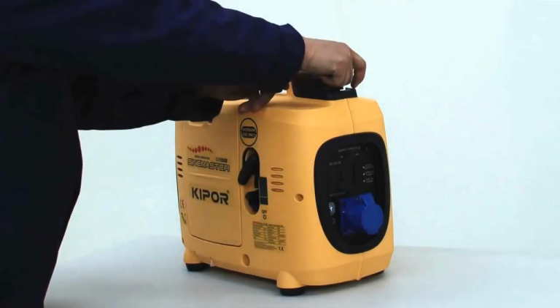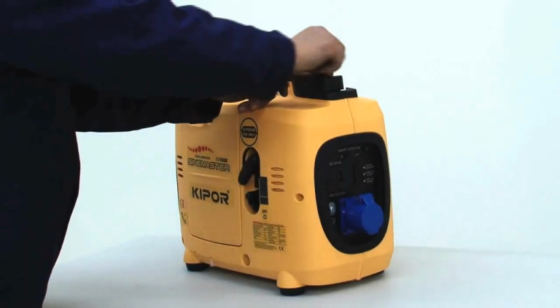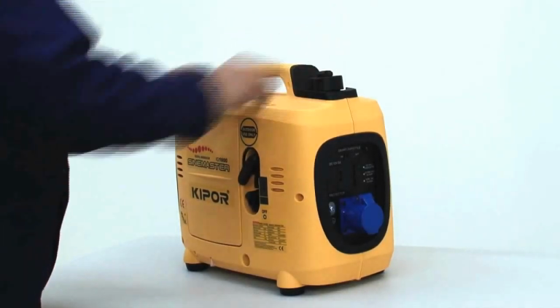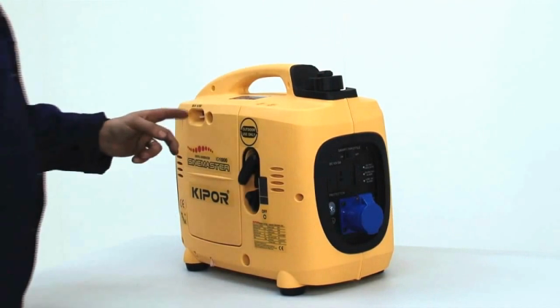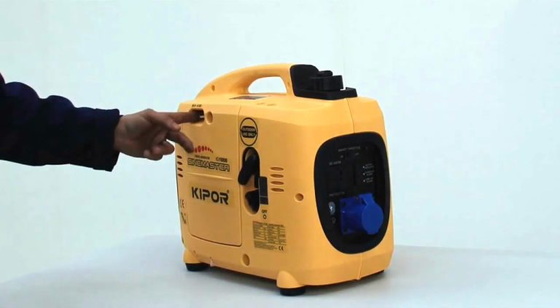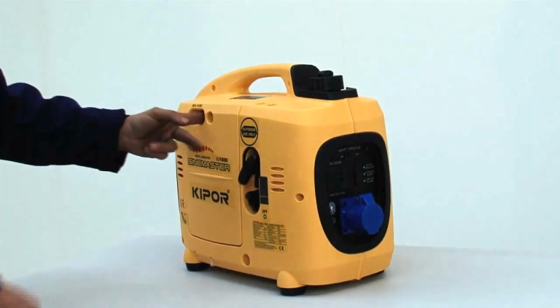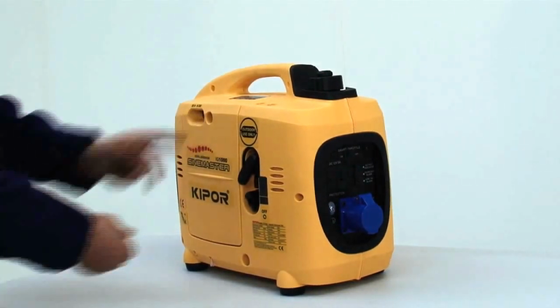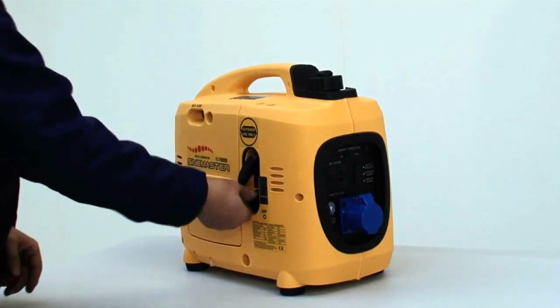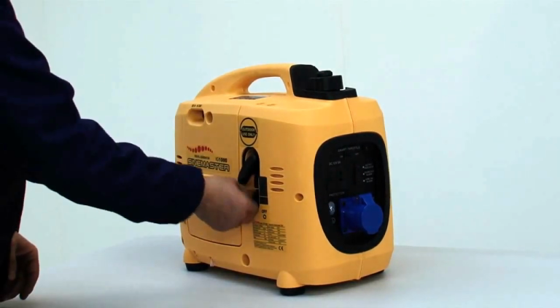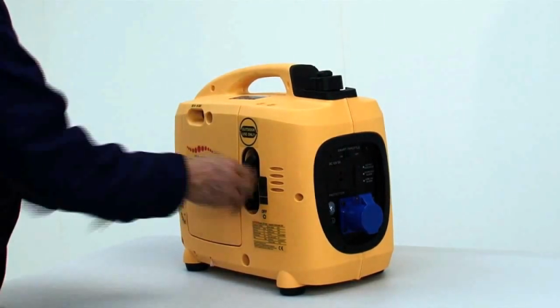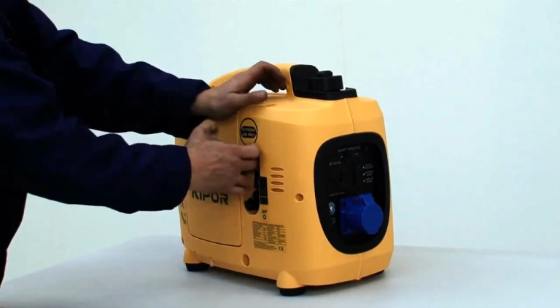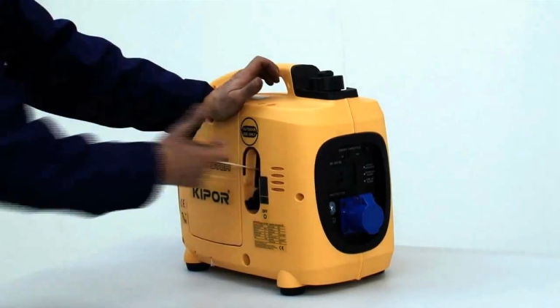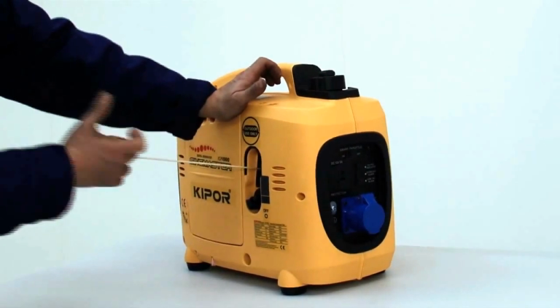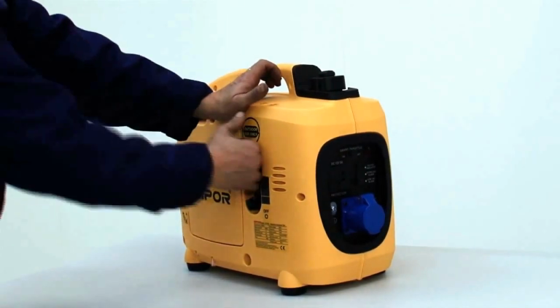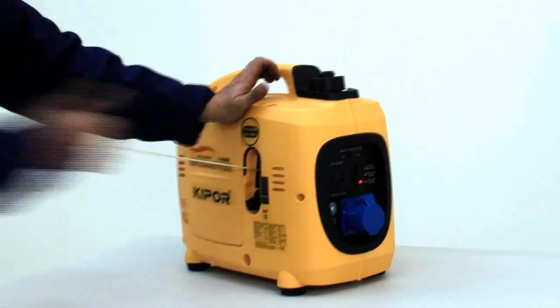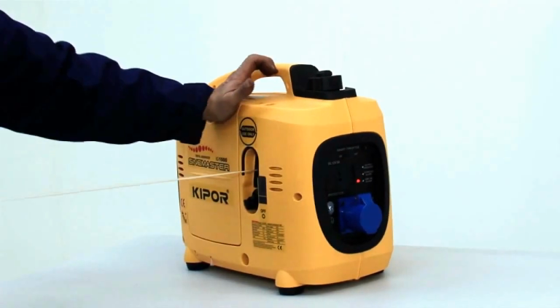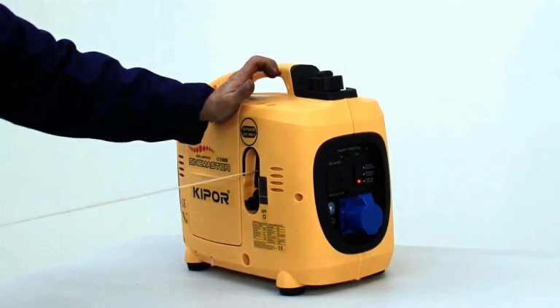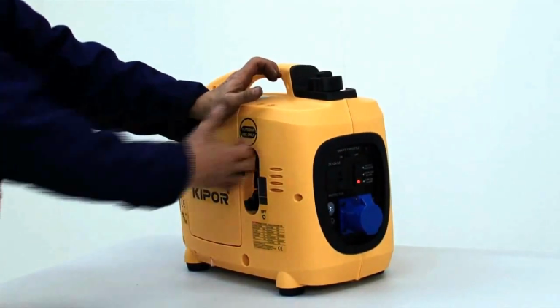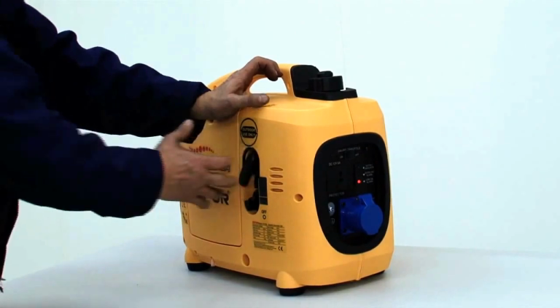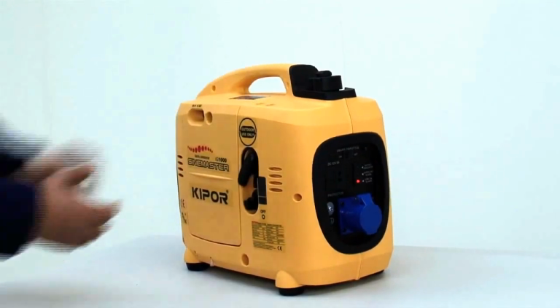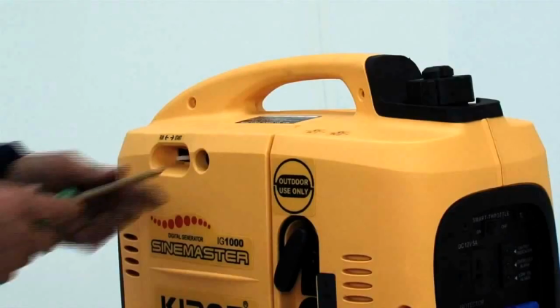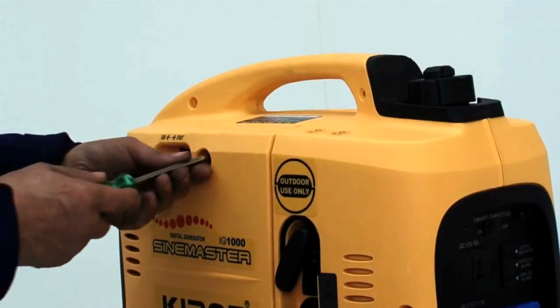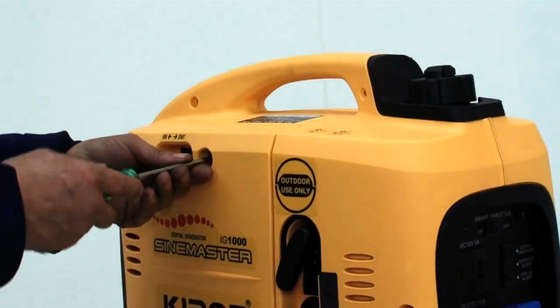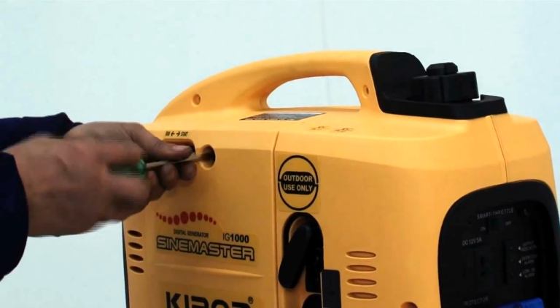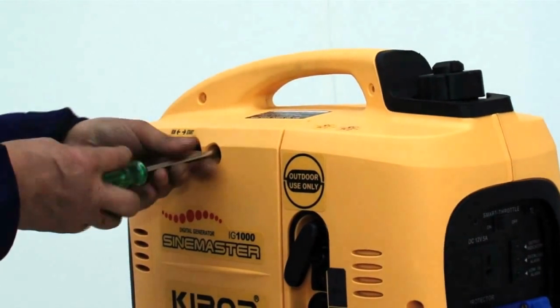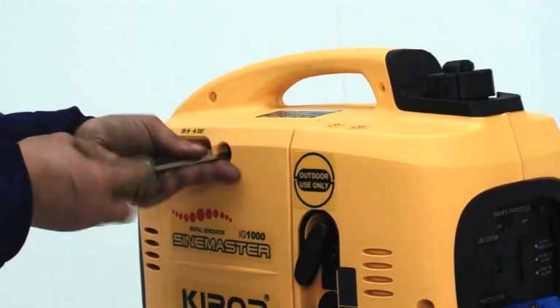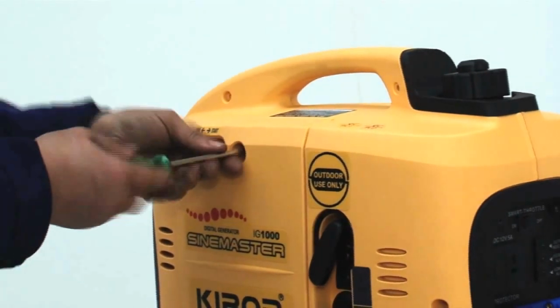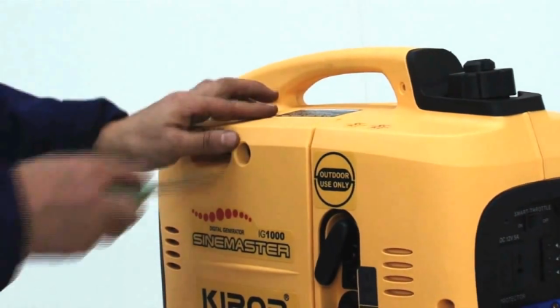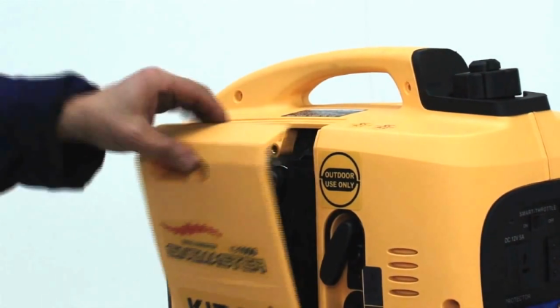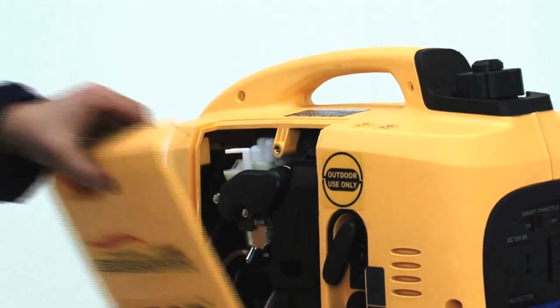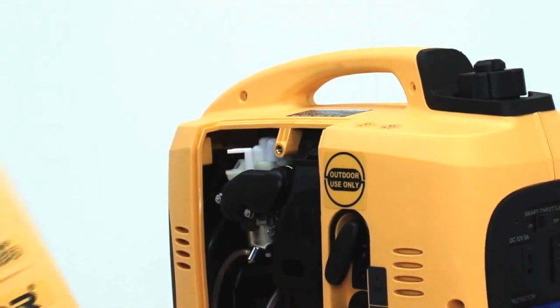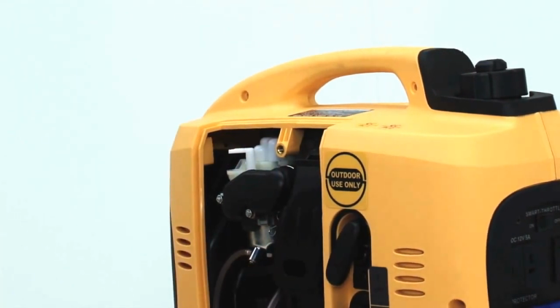Start the machine and allow it to run for five minutes to come to temperature. Then turn the machine off and remove the side panel.